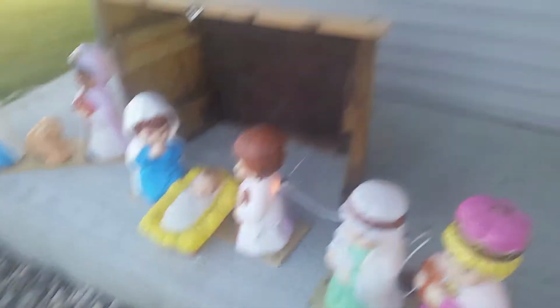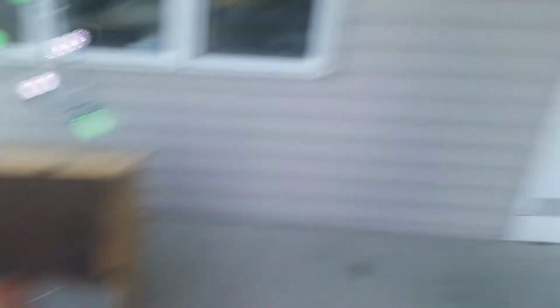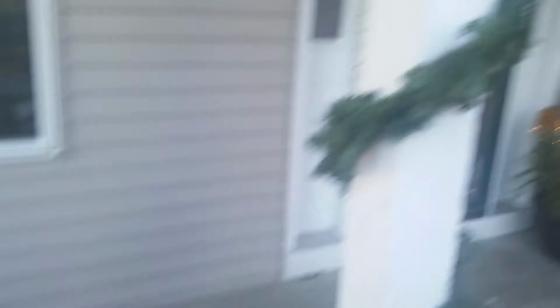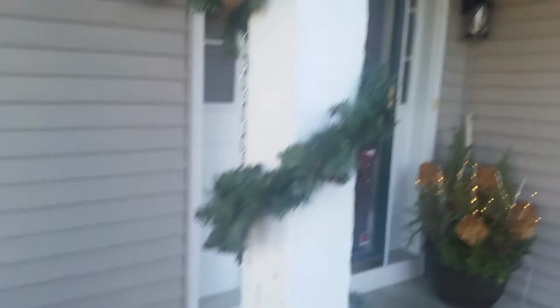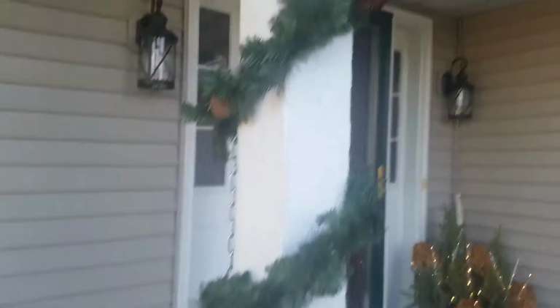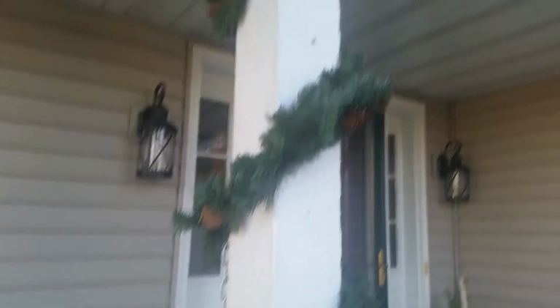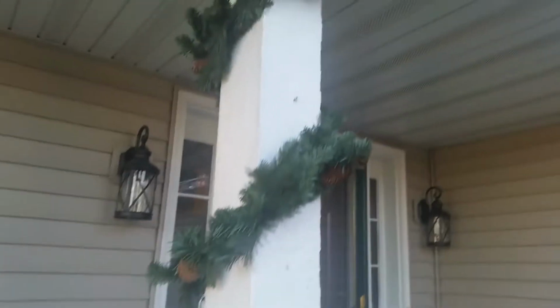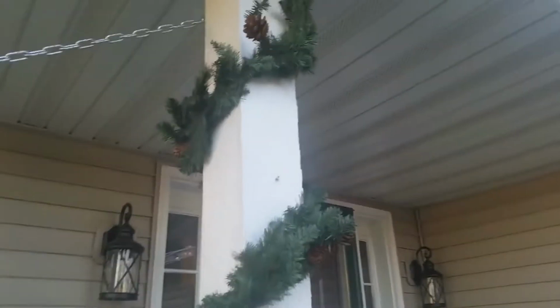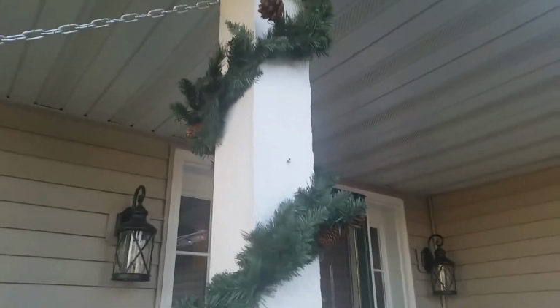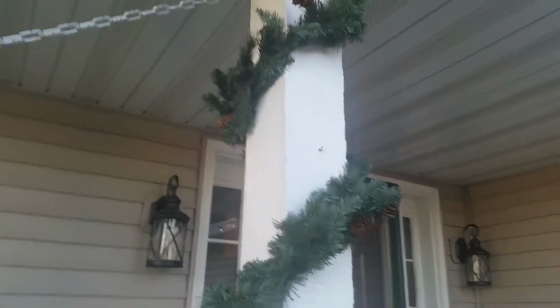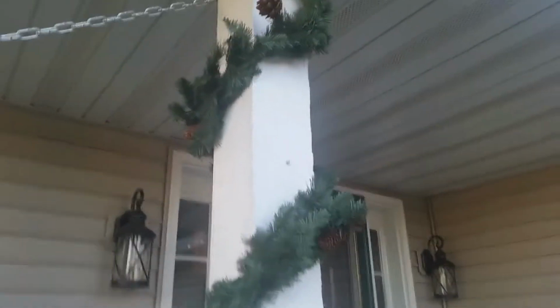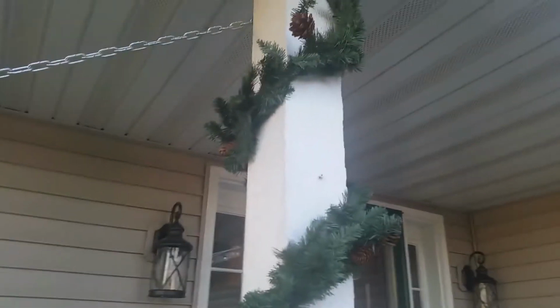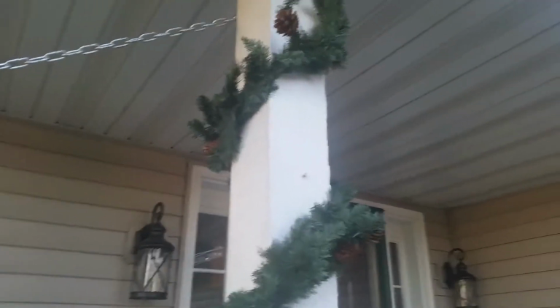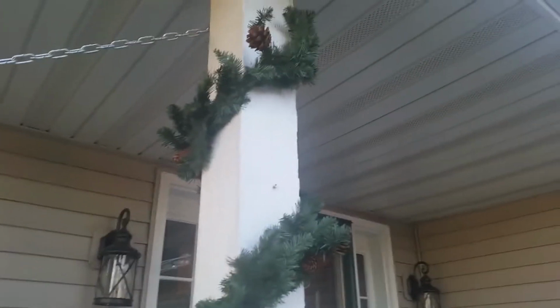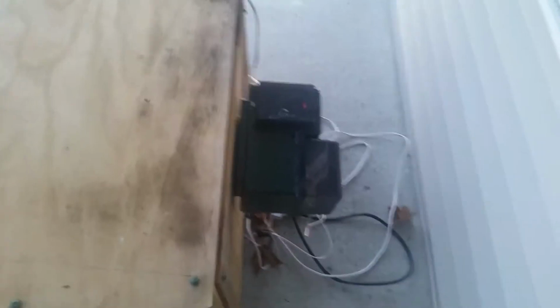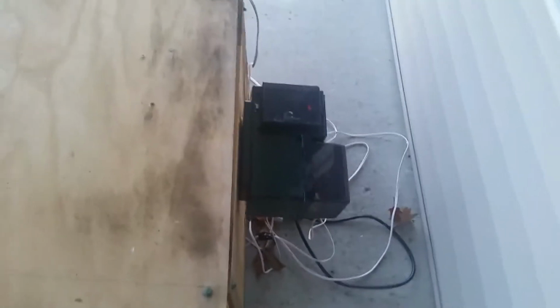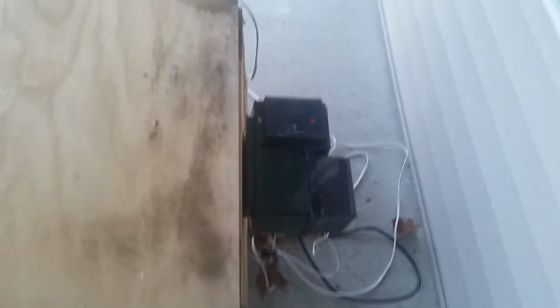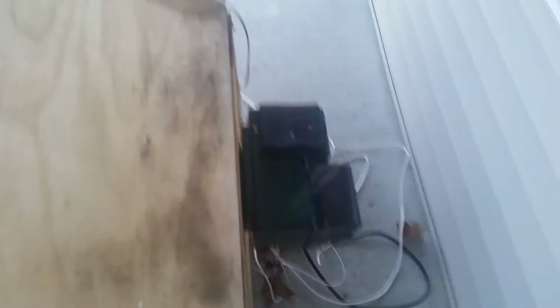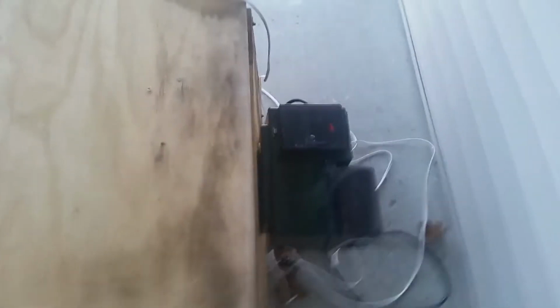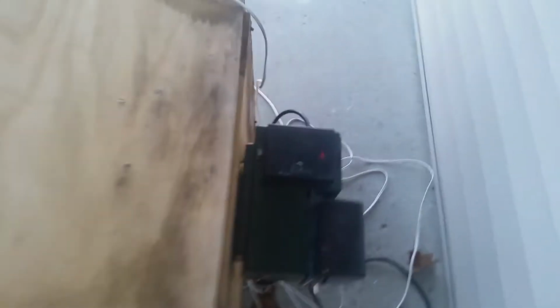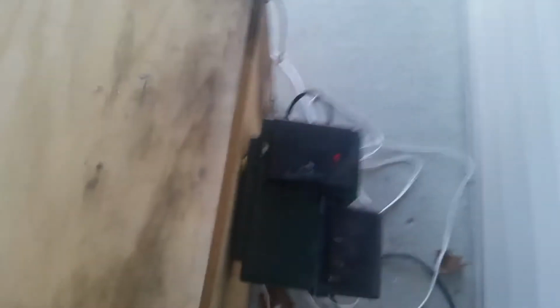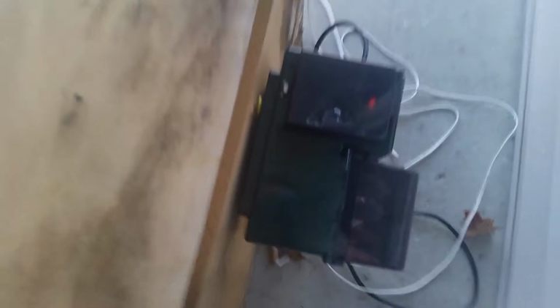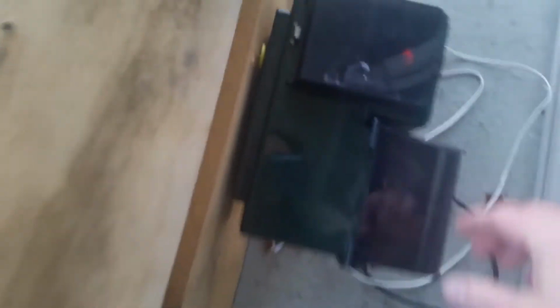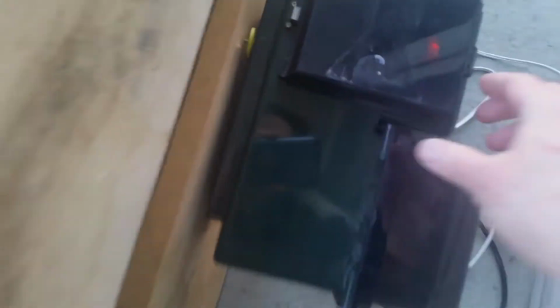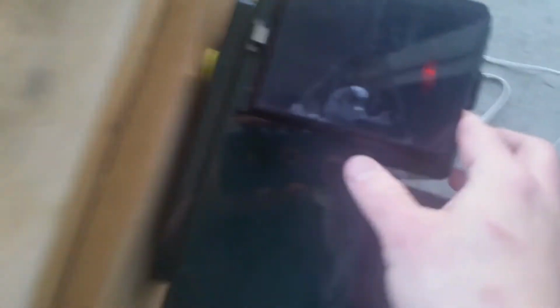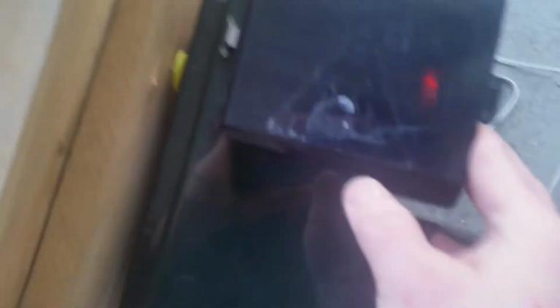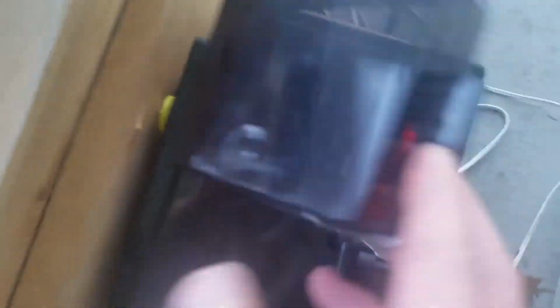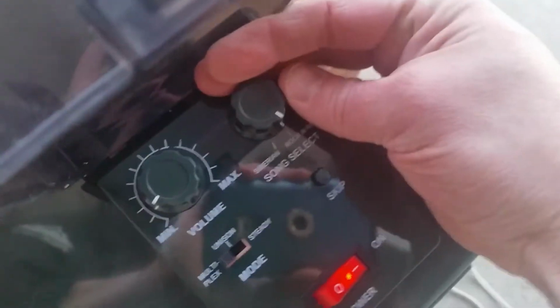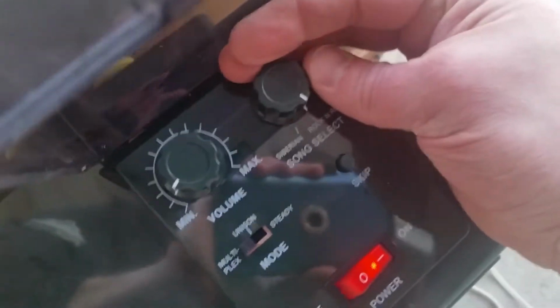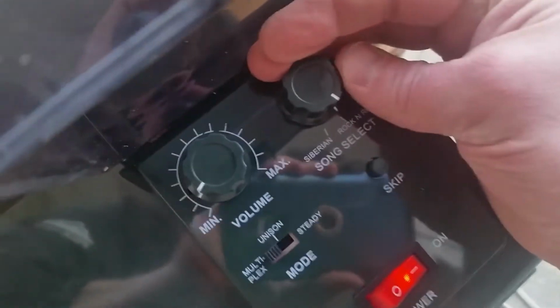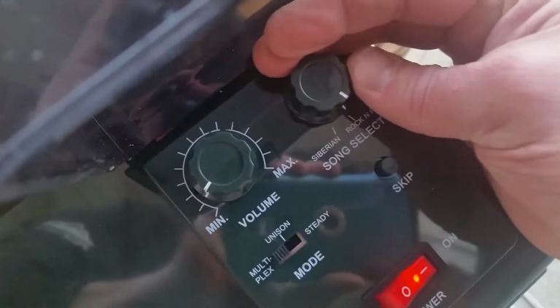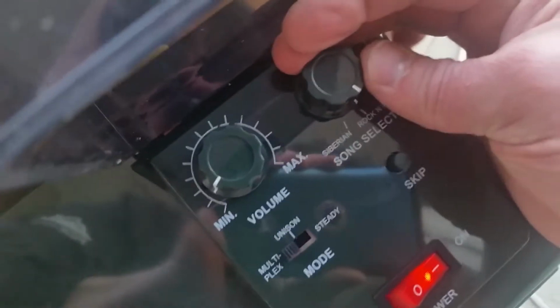Just put the garland up — that's fake, don't tell anybody. Of course, here's the technology command center. The genre of Christmas music.